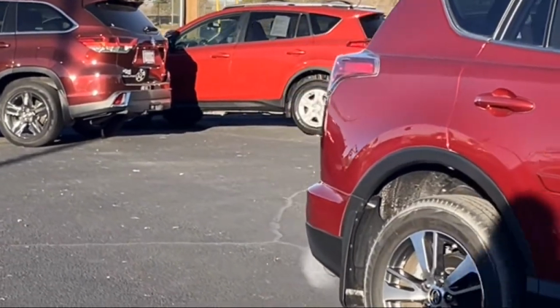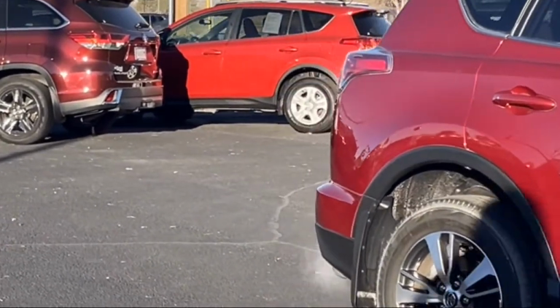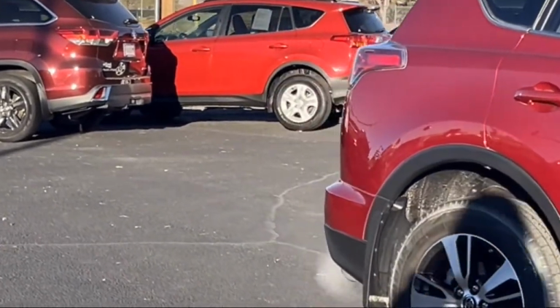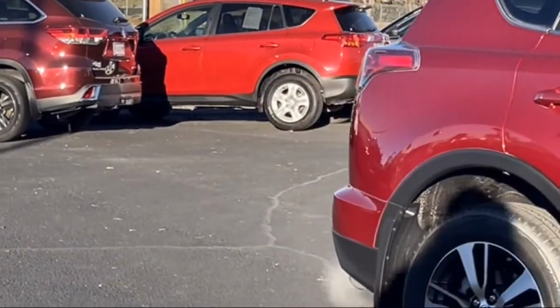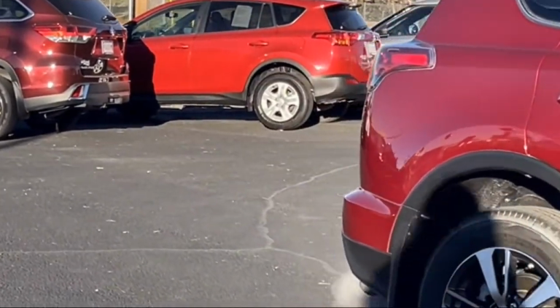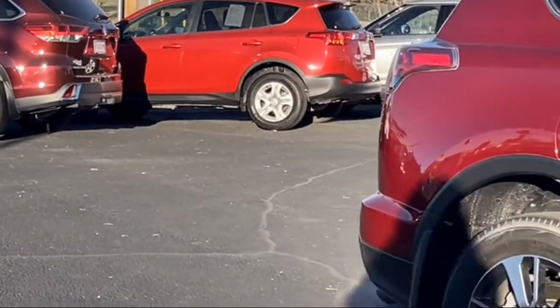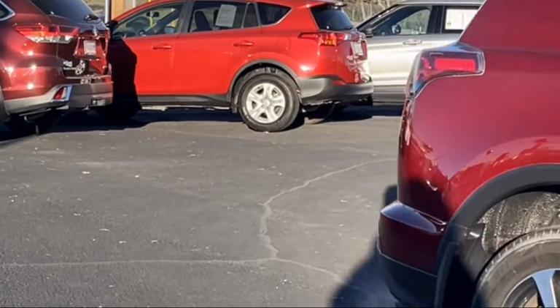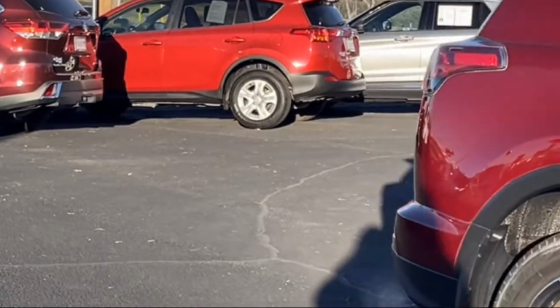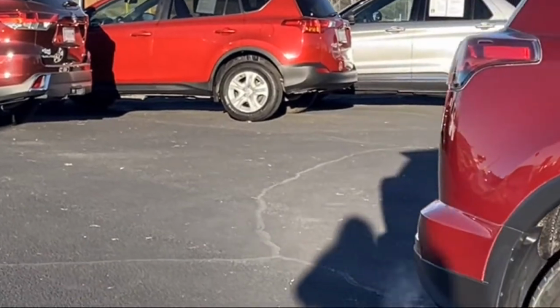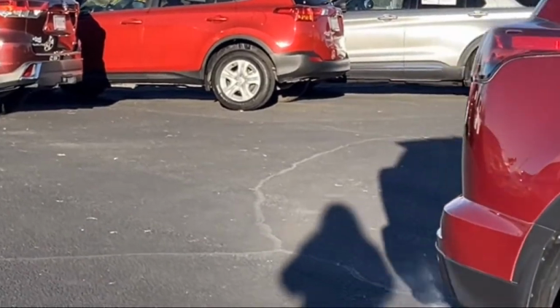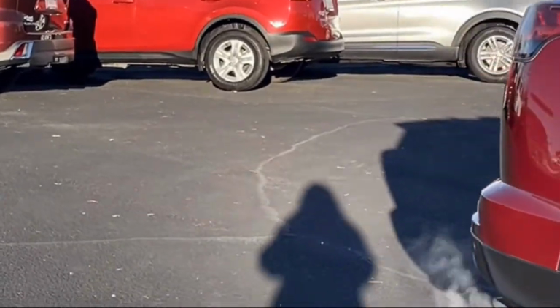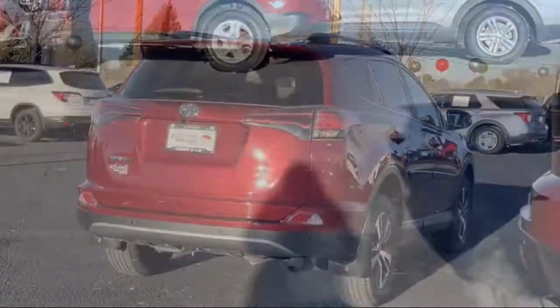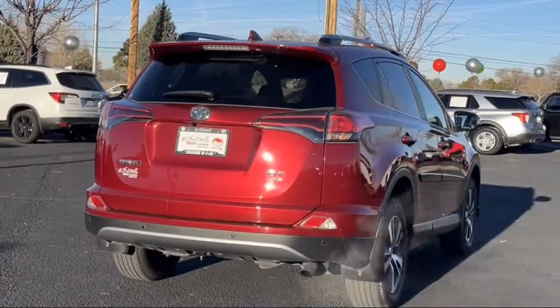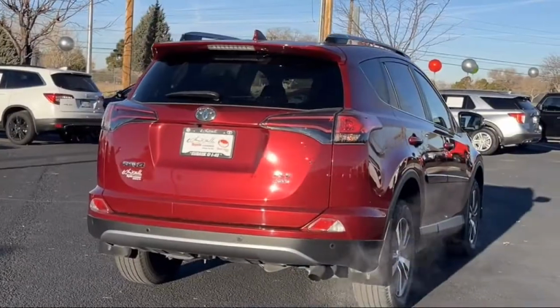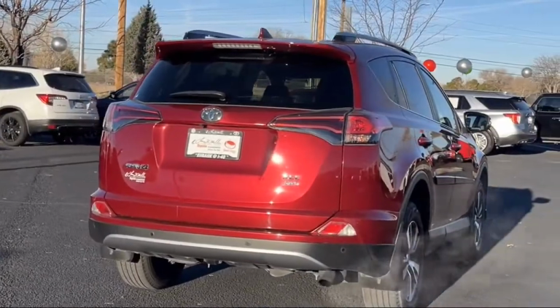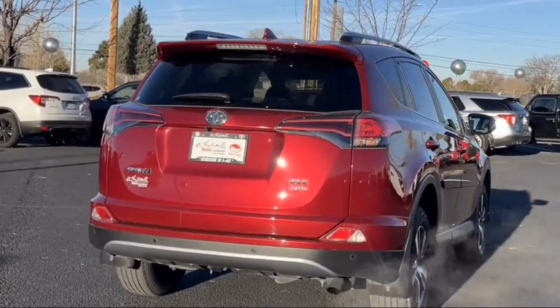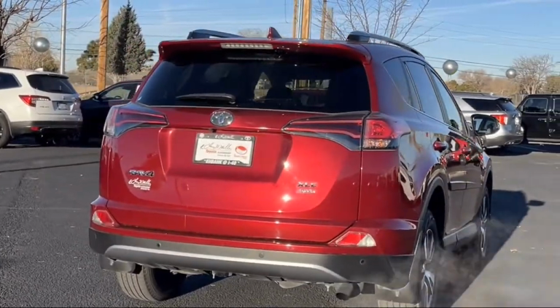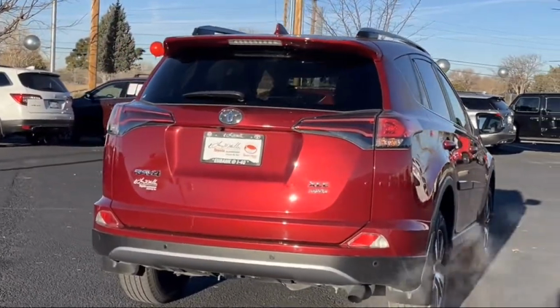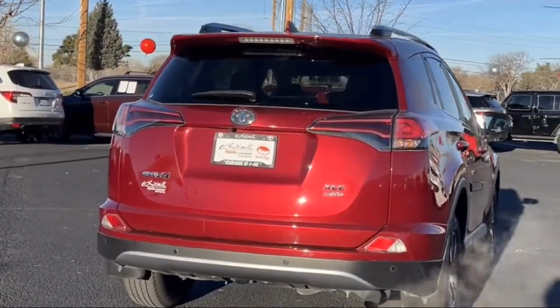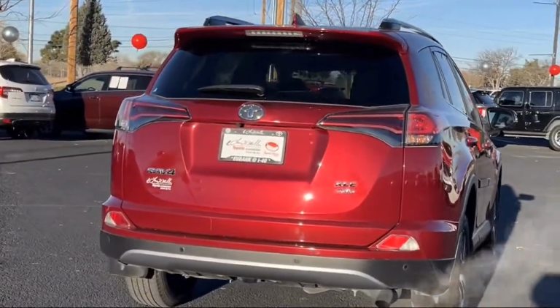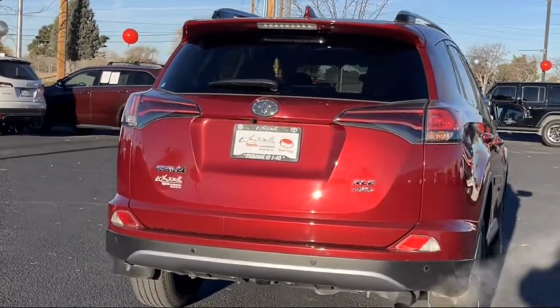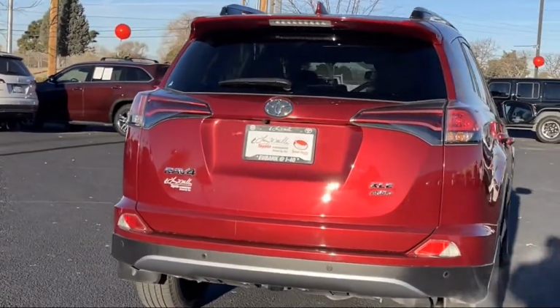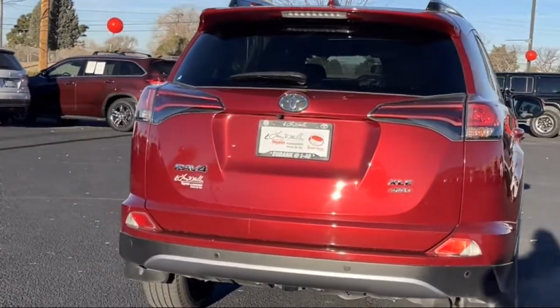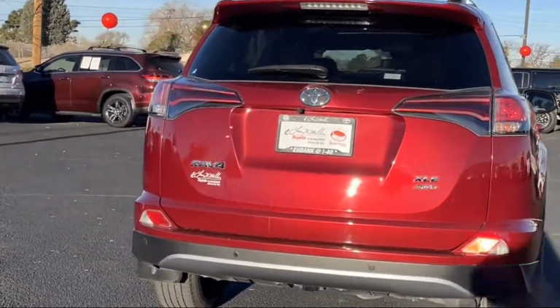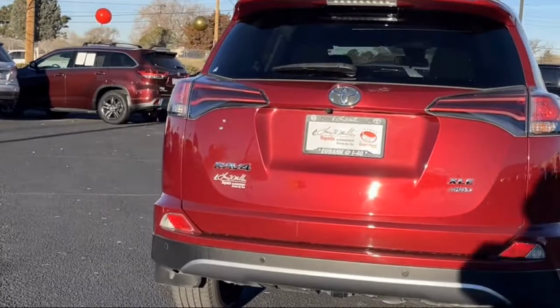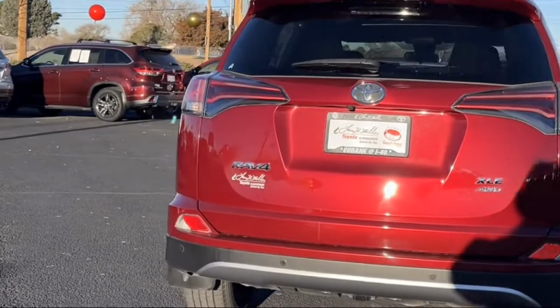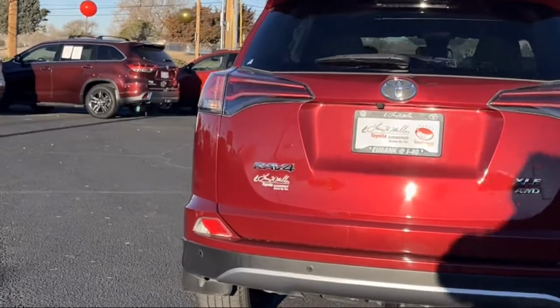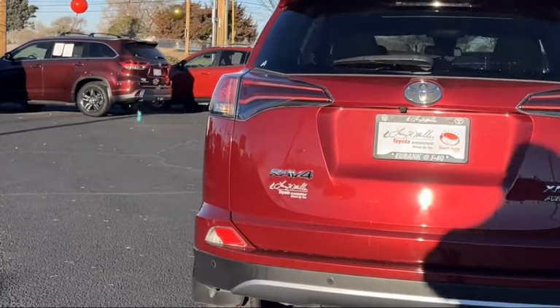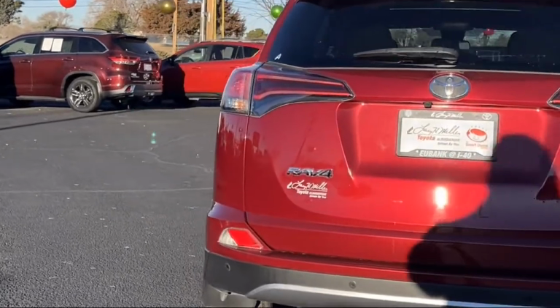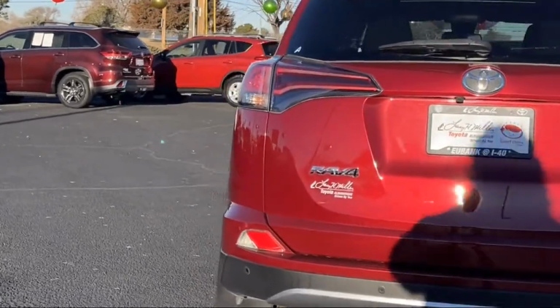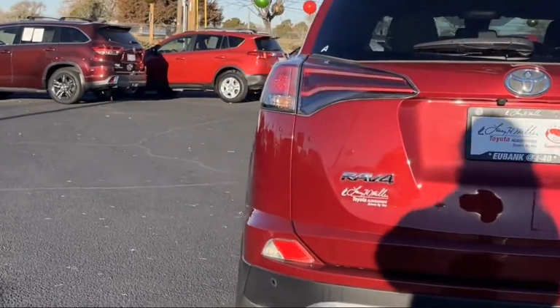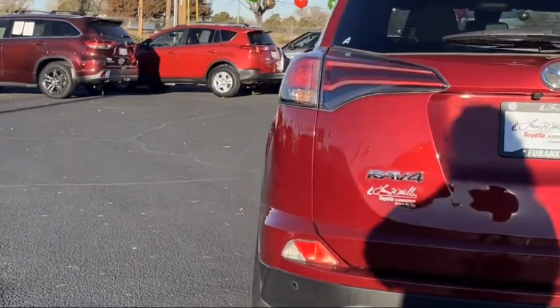It also features a split fold down rear seat, front collision mitigation, keyless entry, rear view camera, and has less than 40,000 miles on the odometer.